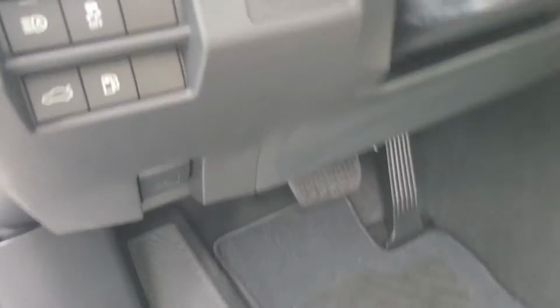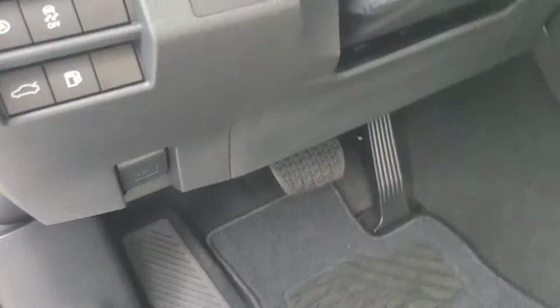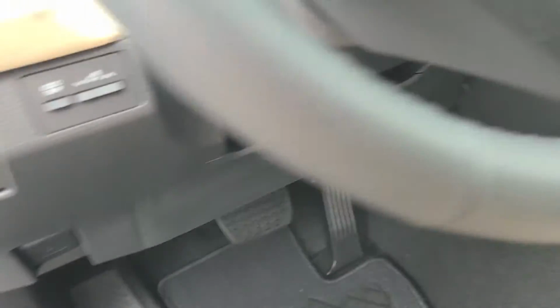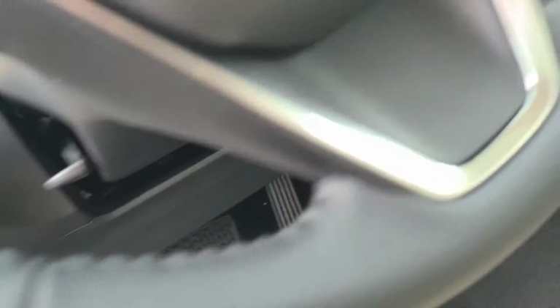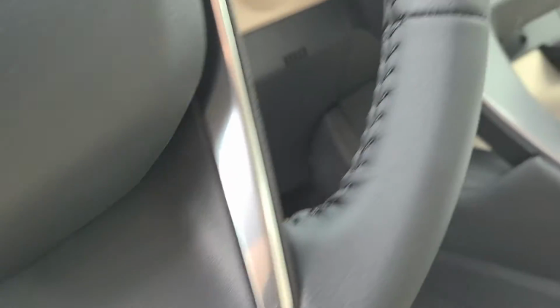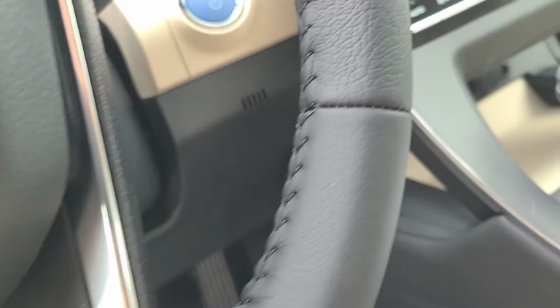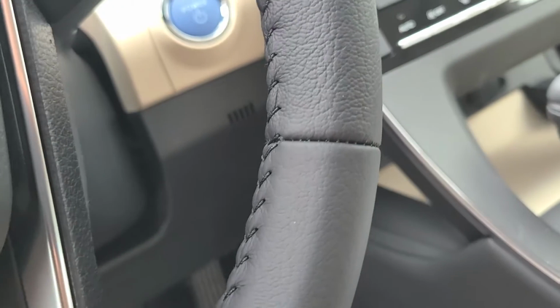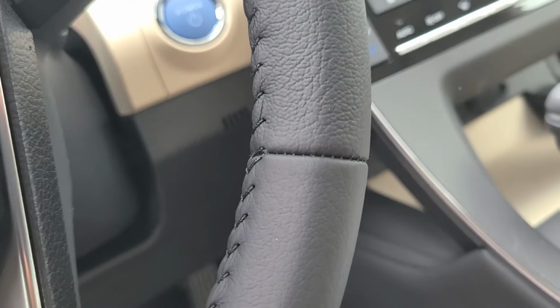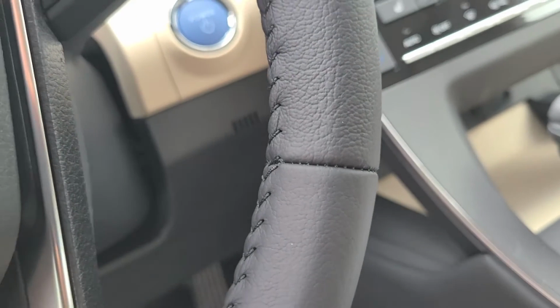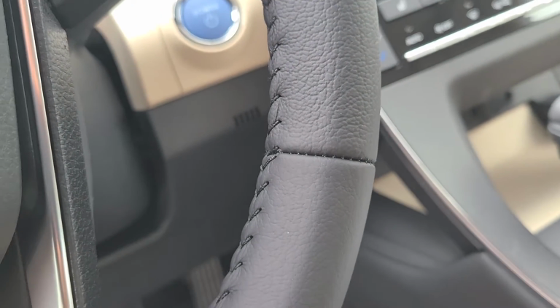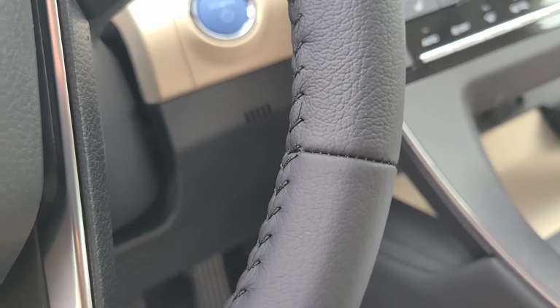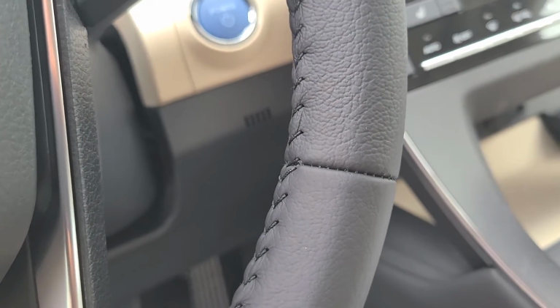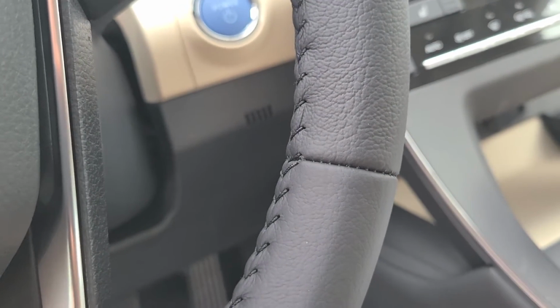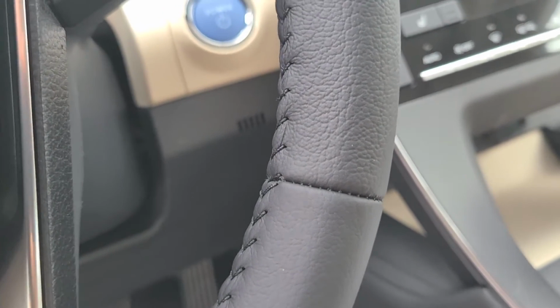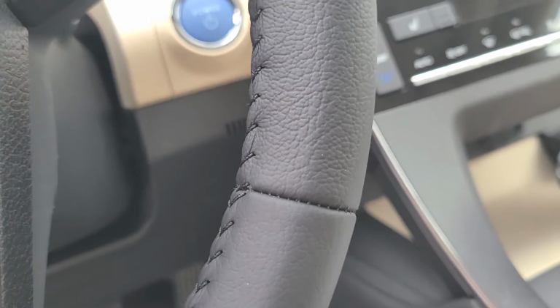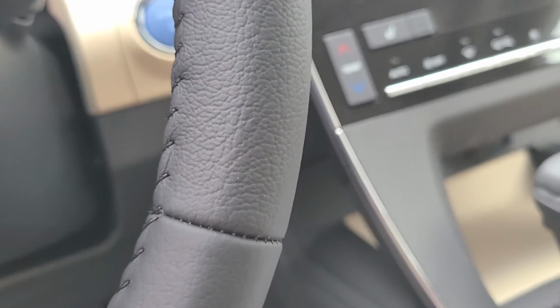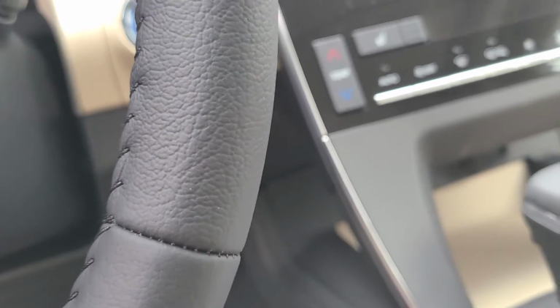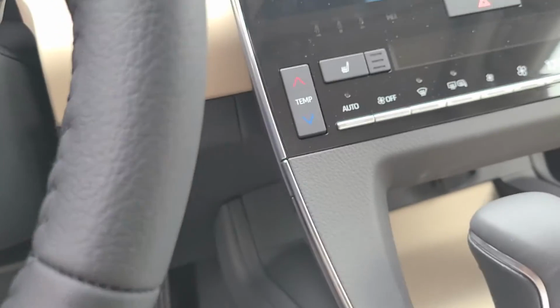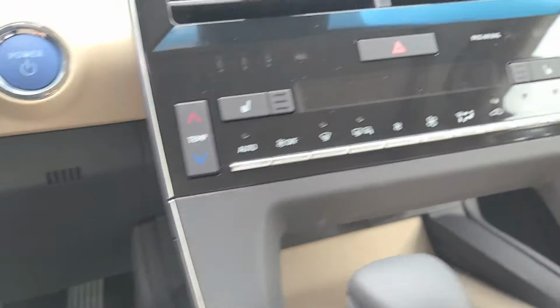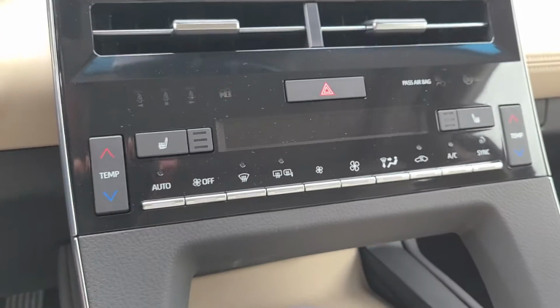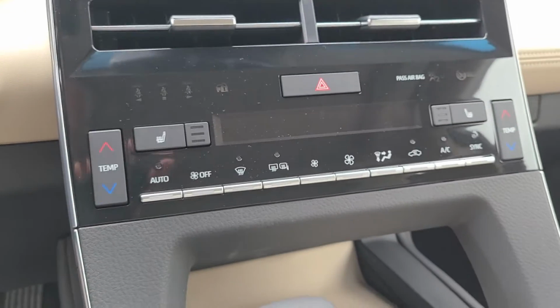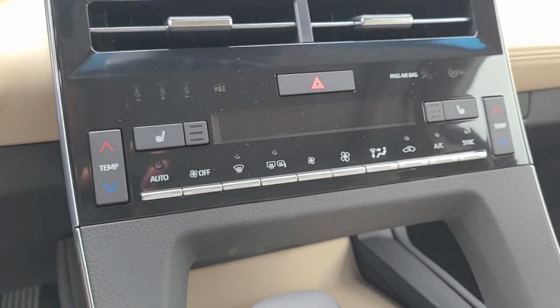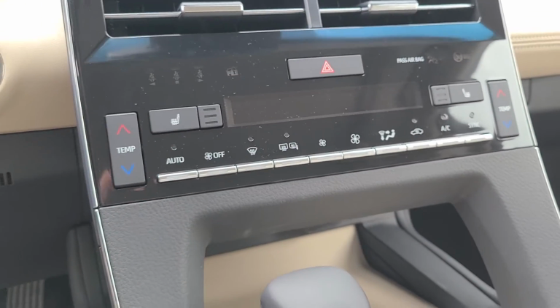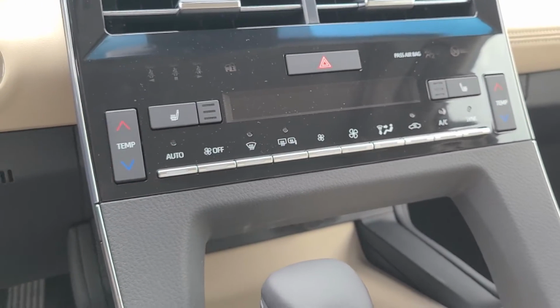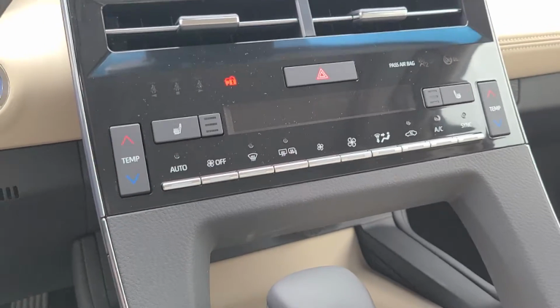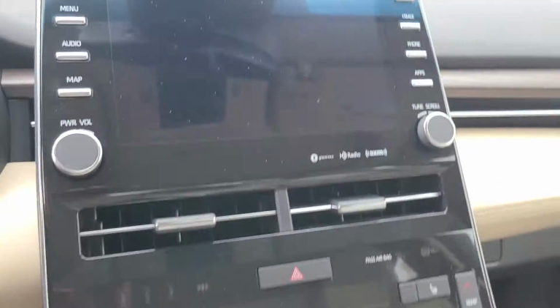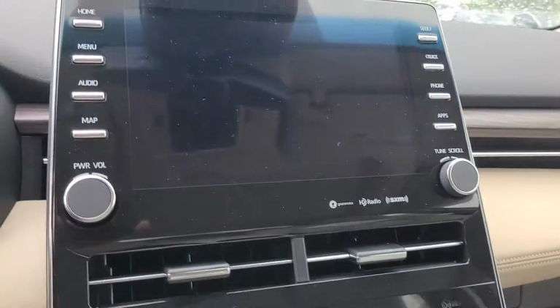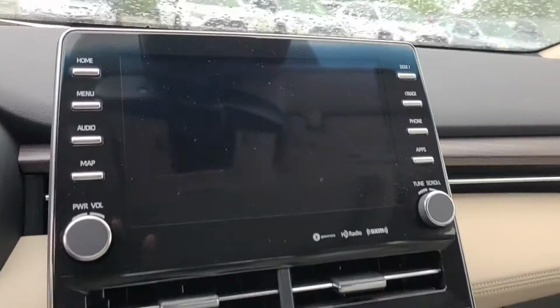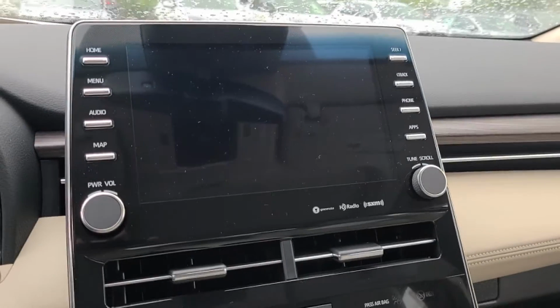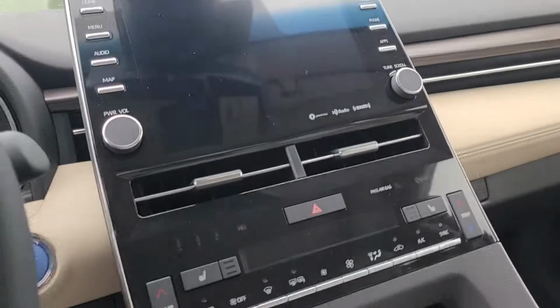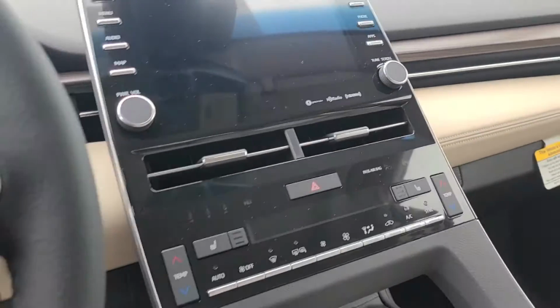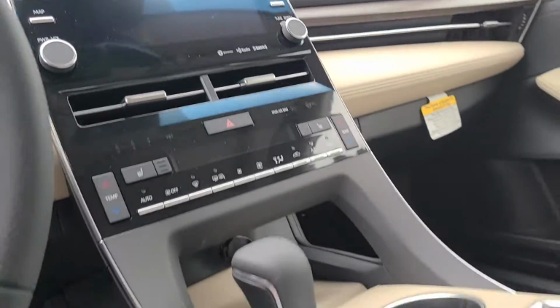You've got automatic high beams, pre-collision system with pedestrian detection, lane departure alert as well. Steering assist, heated seats in the front, dual-zone climate control. Look at the size of that screen — it's like an IMAX movie theater.